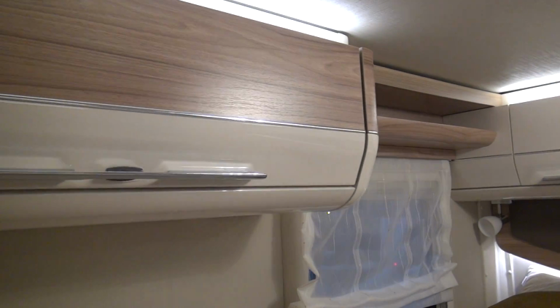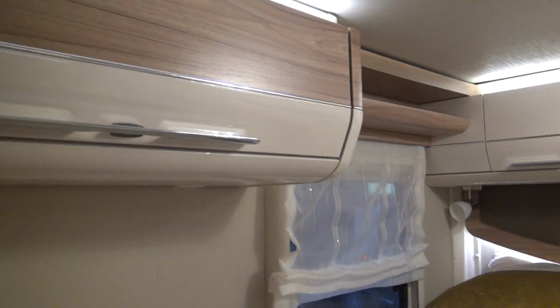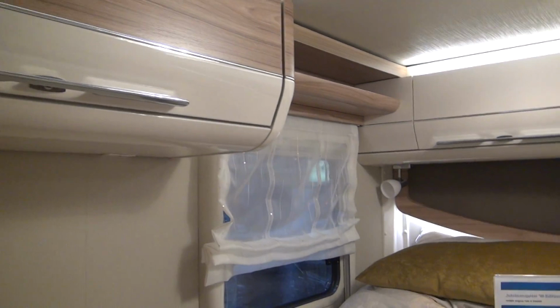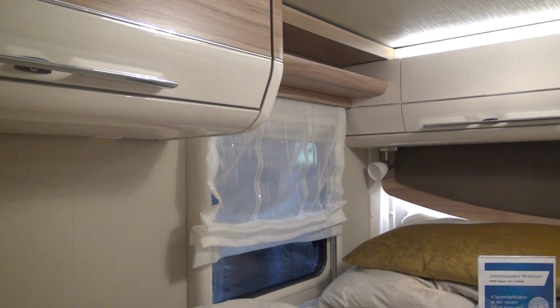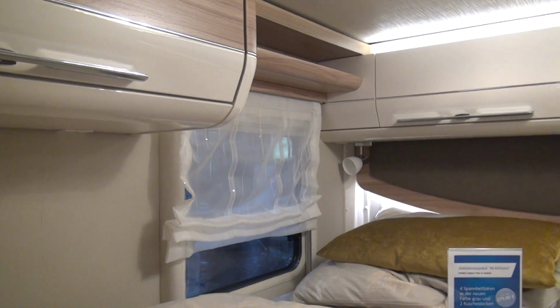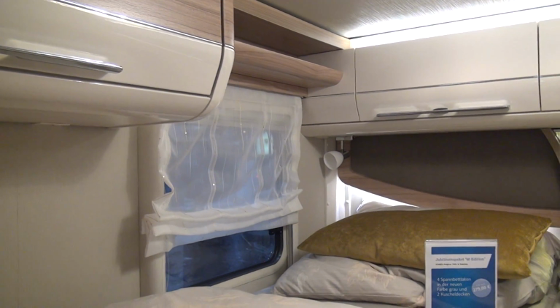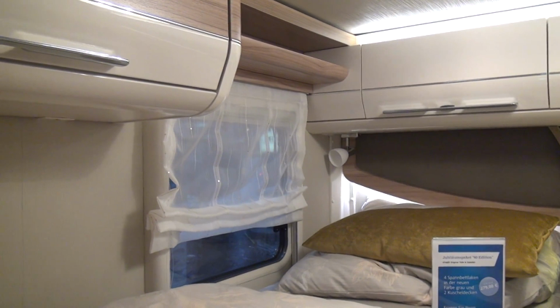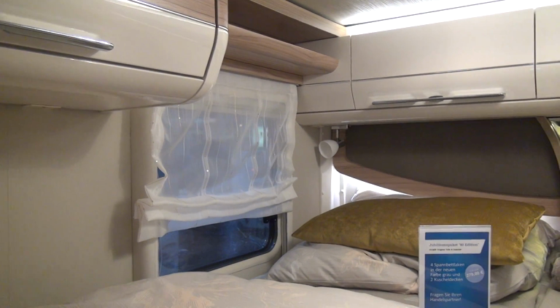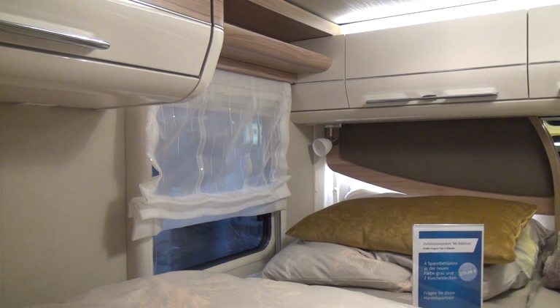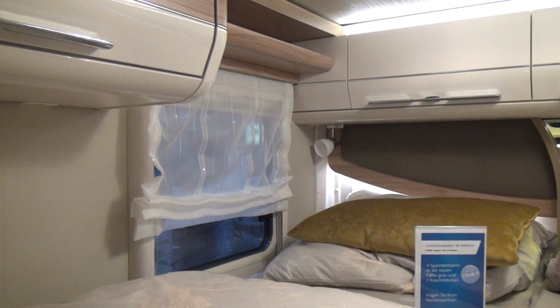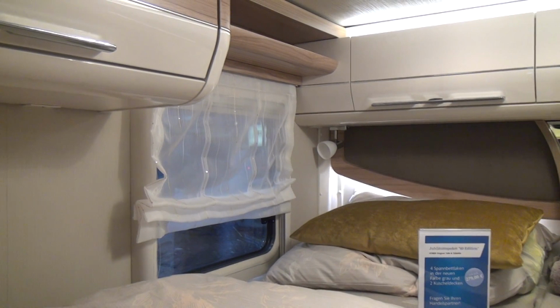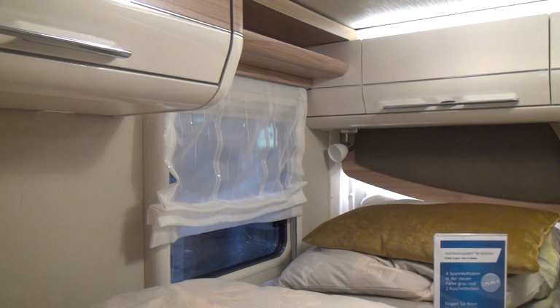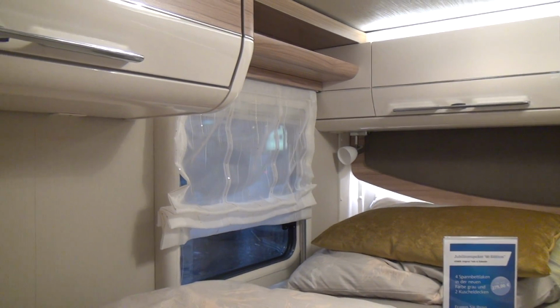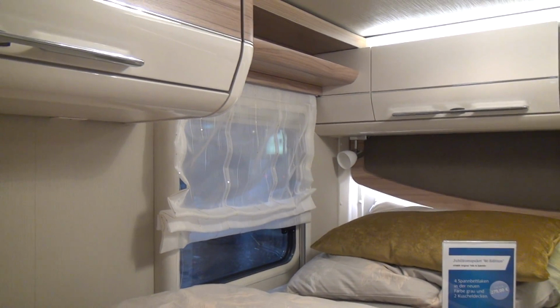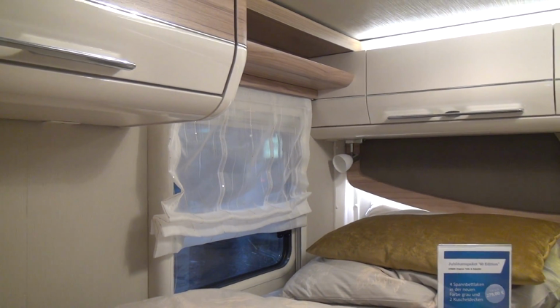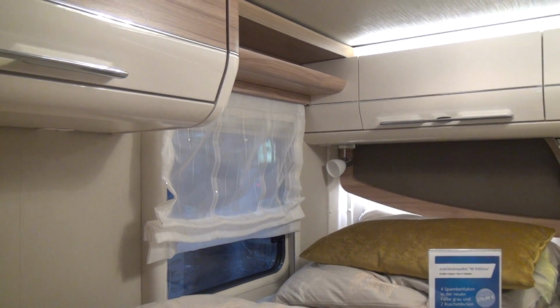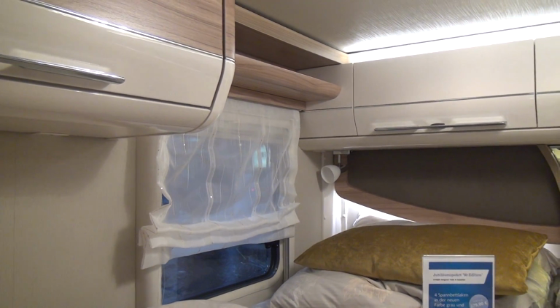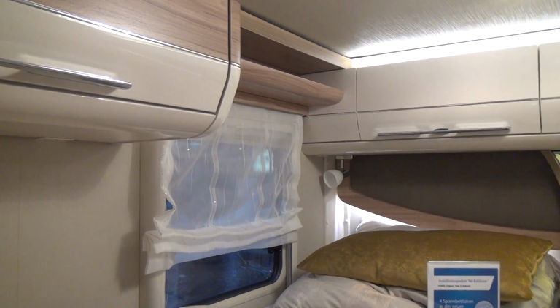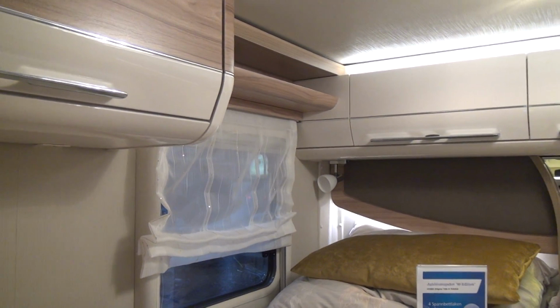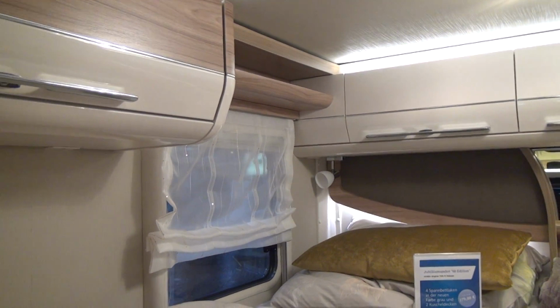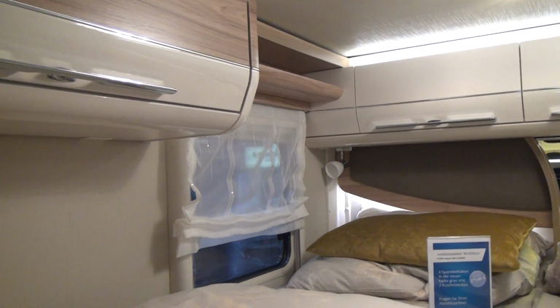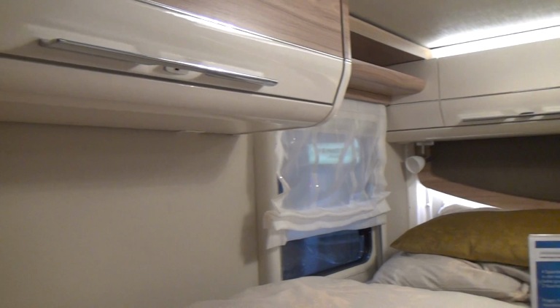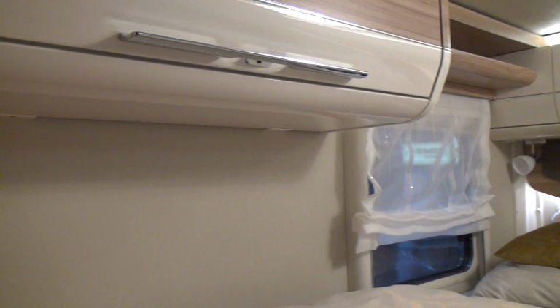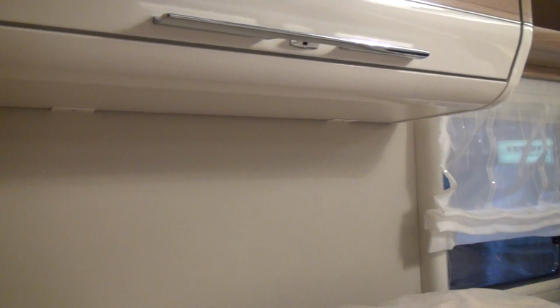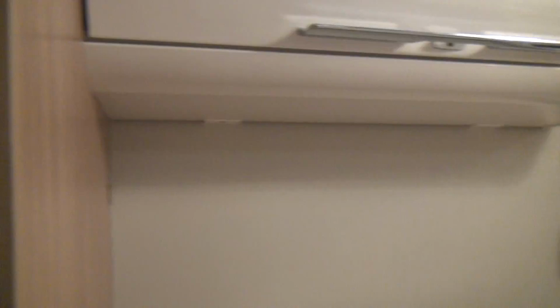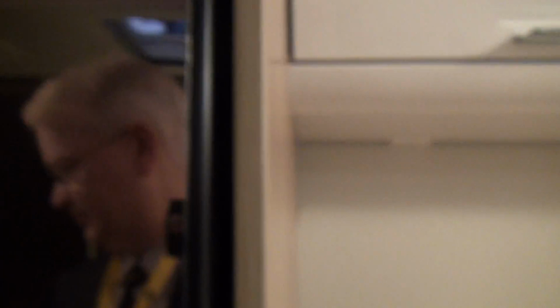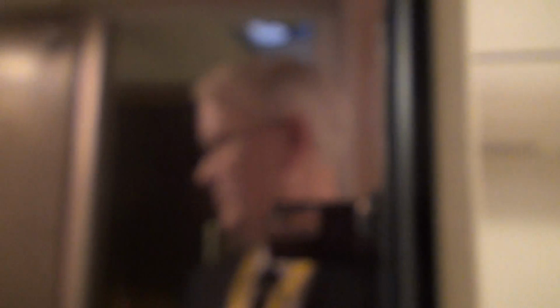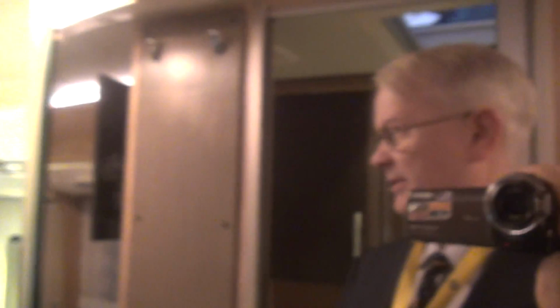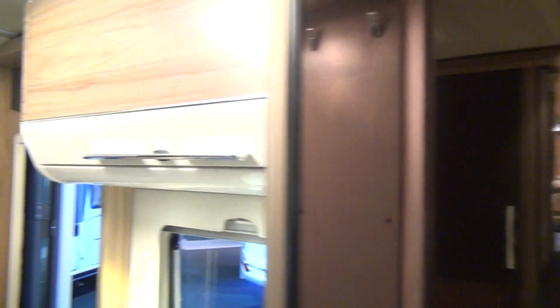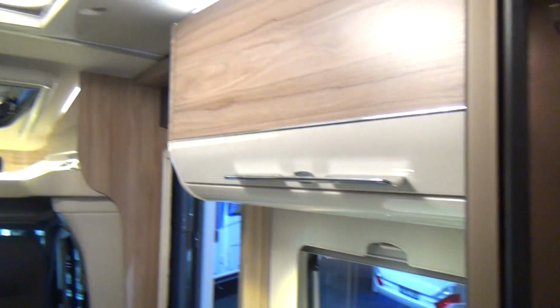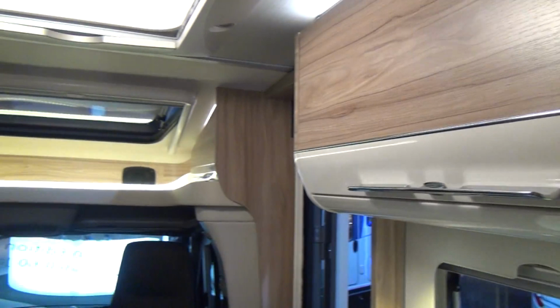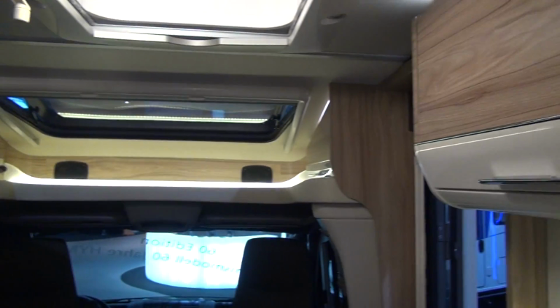Another nice feature is that on either side of the beds there's a window — you can look out at night. I like doing that; it might not appeal to everybody, but it's something I enjoy.